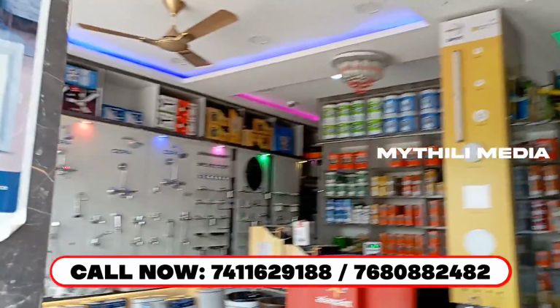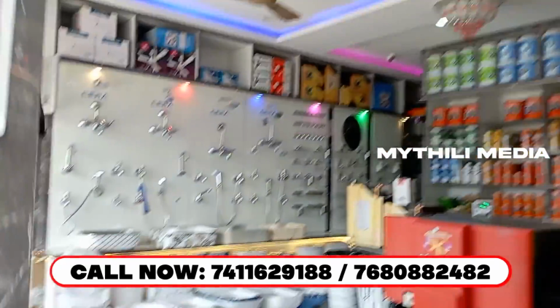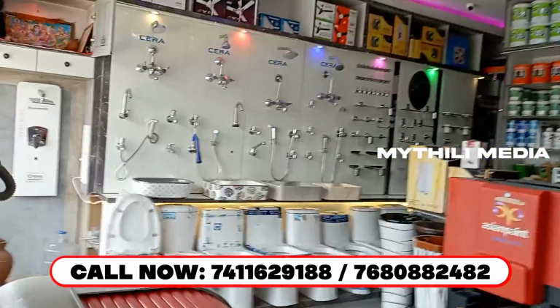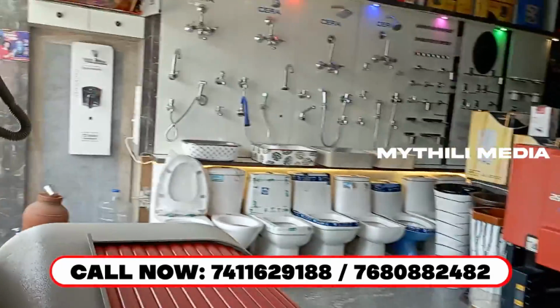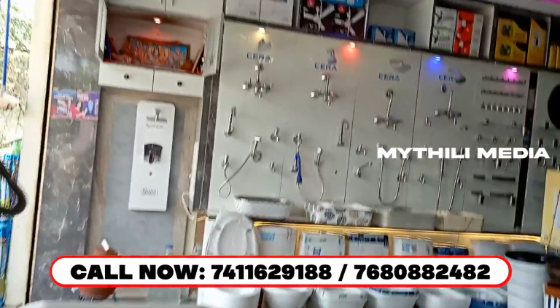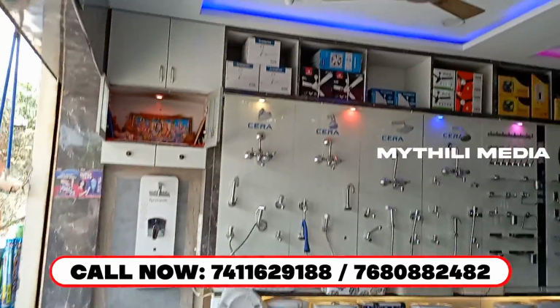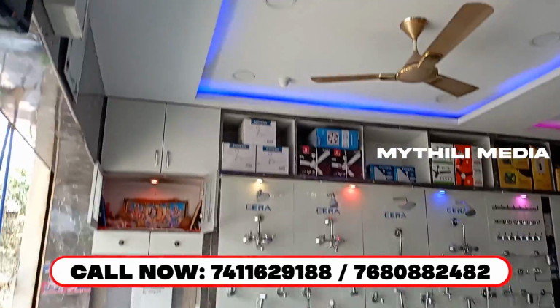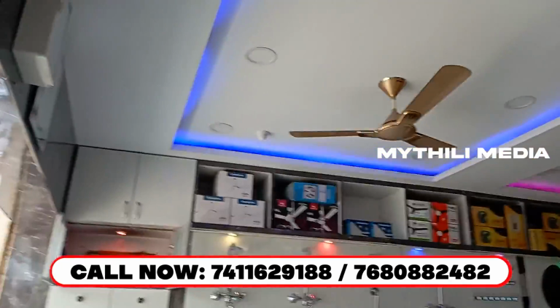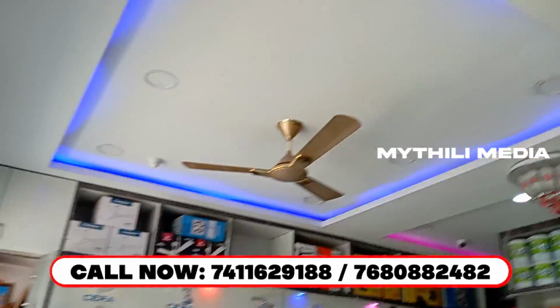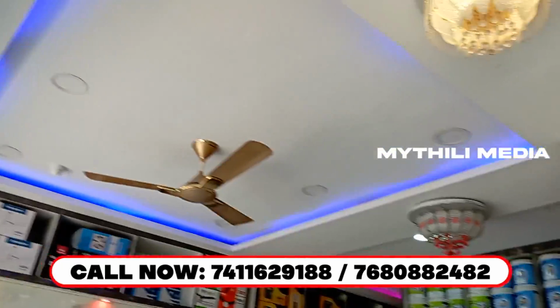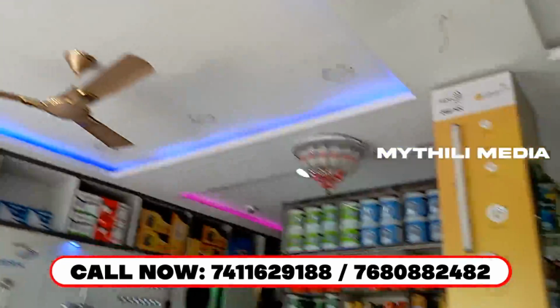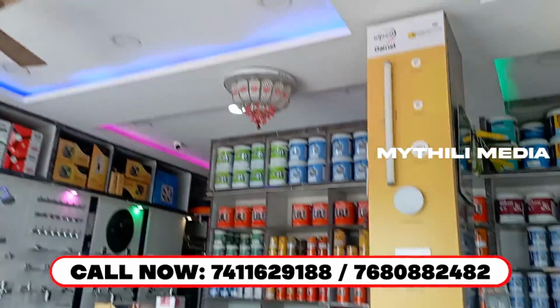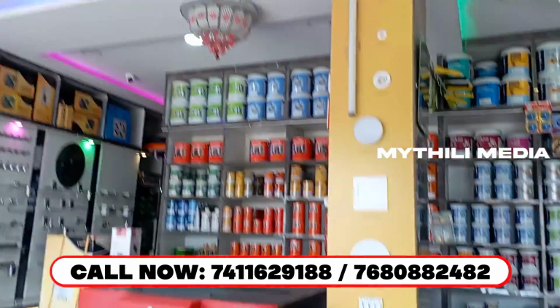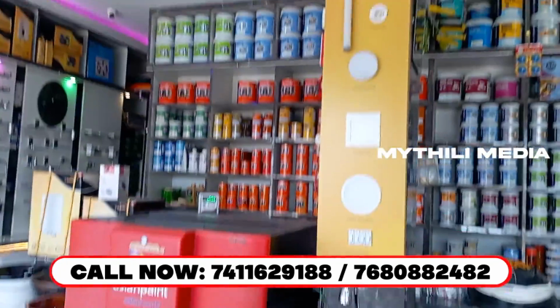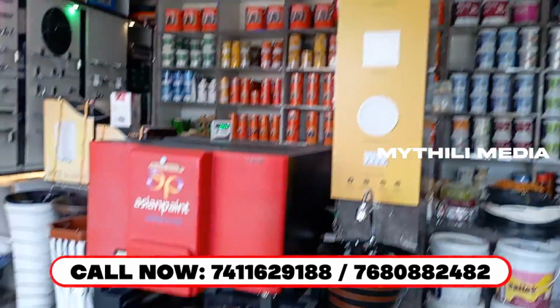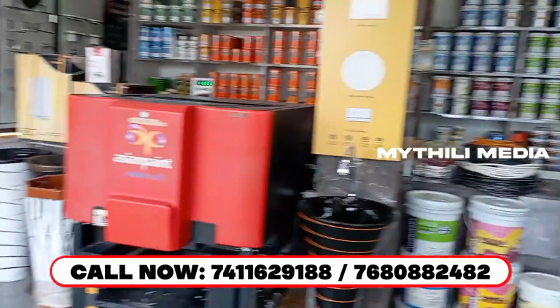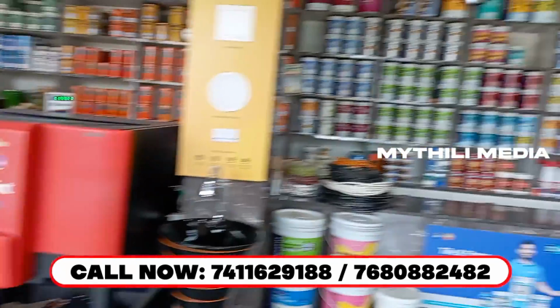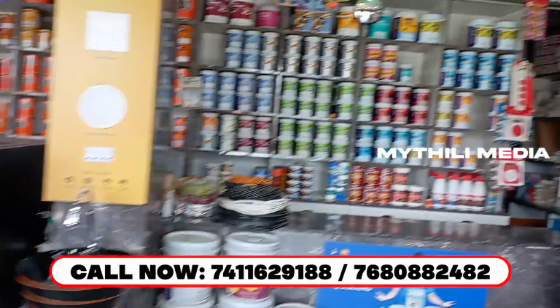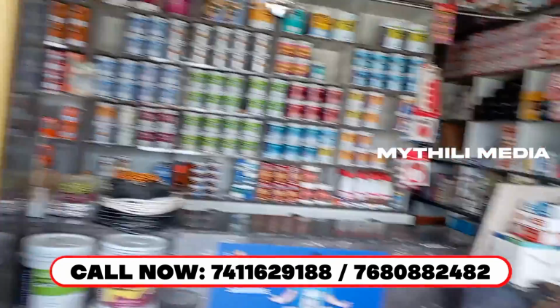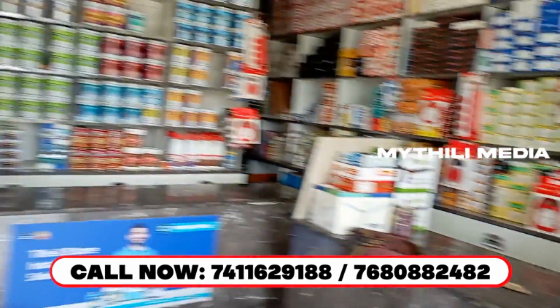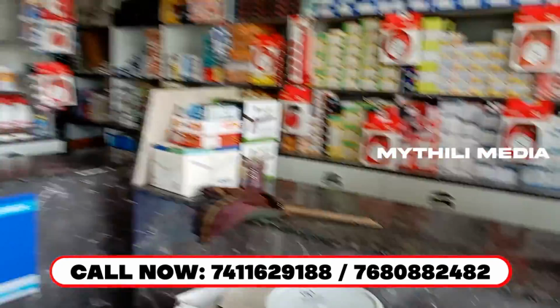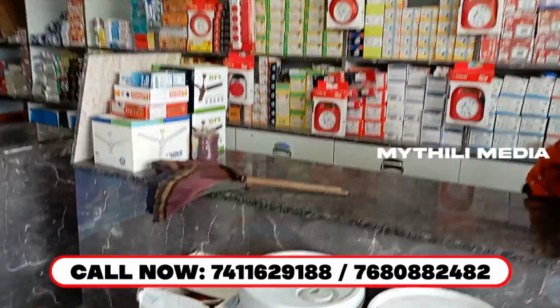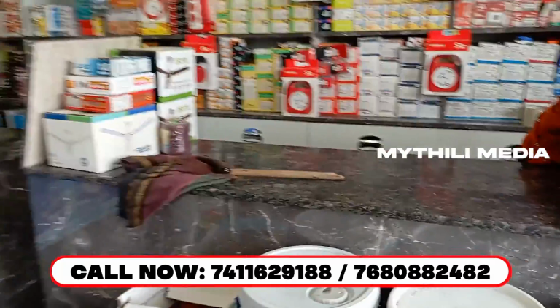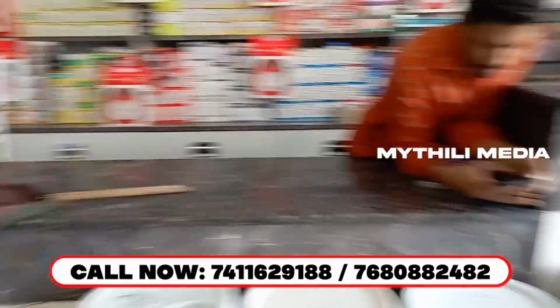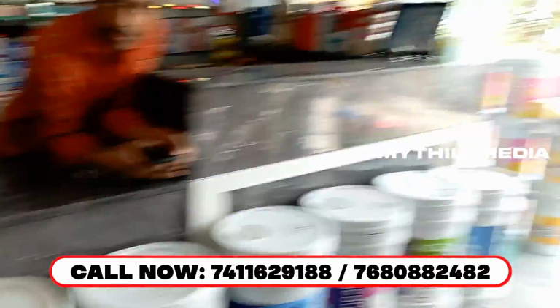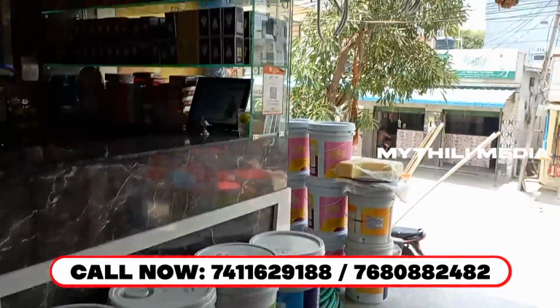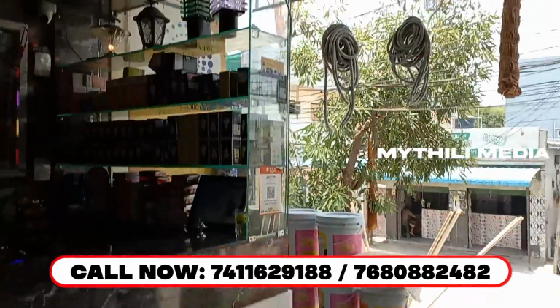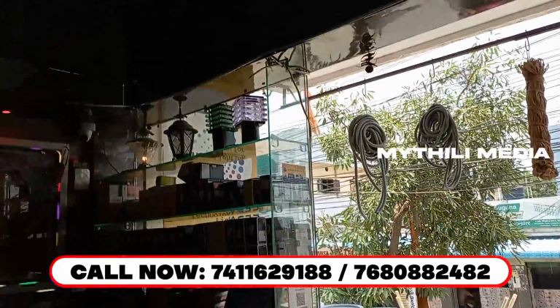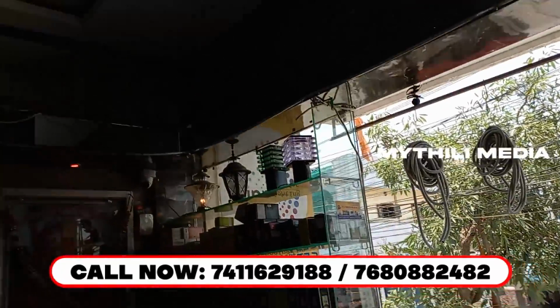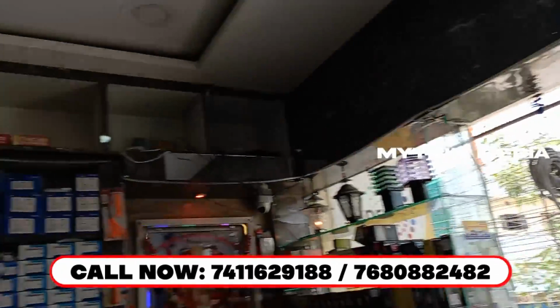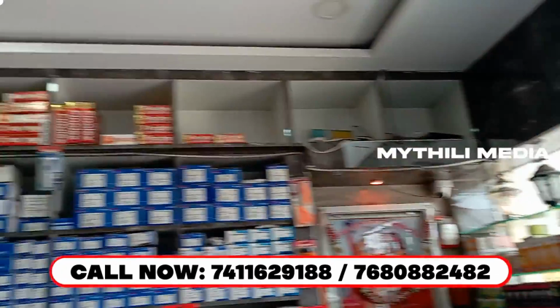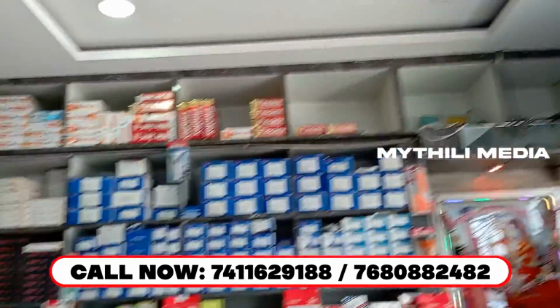This is the property in 105 square yards. It has a ground floor, first floor, and cellar — so 3 floors total. This is on the highway from Gajularamaram.